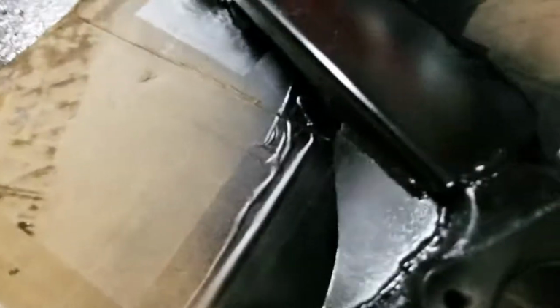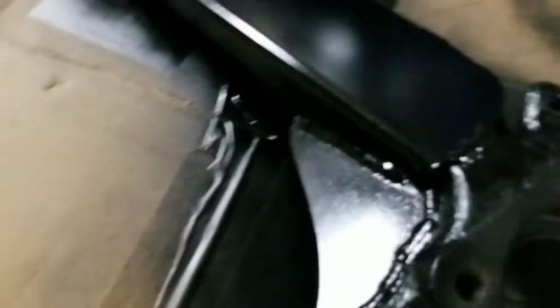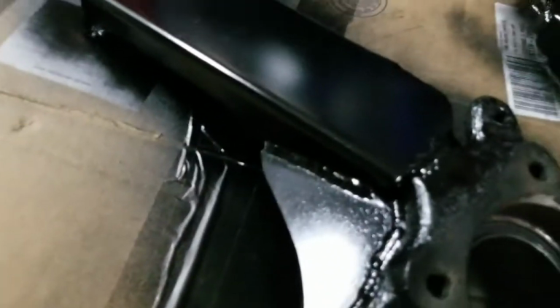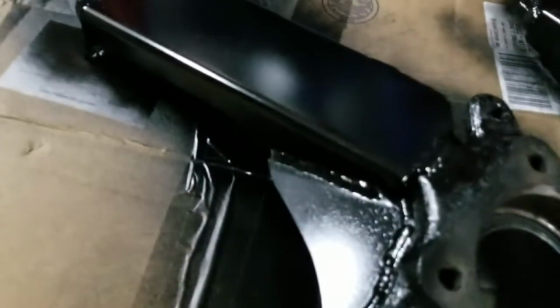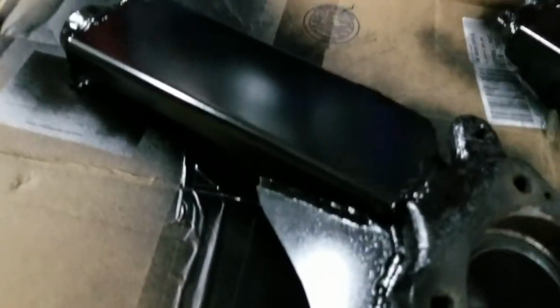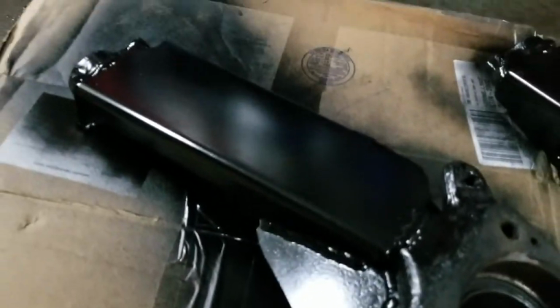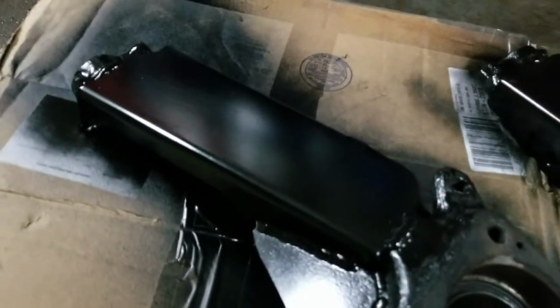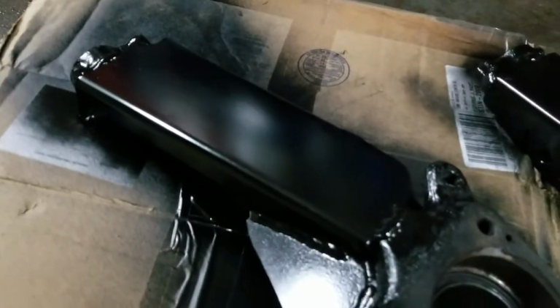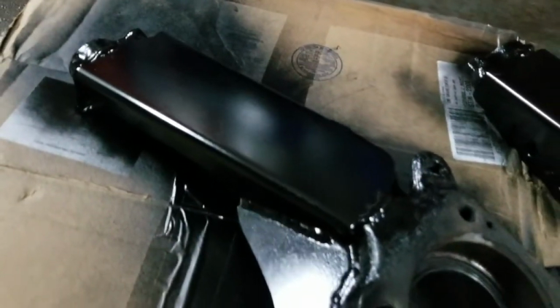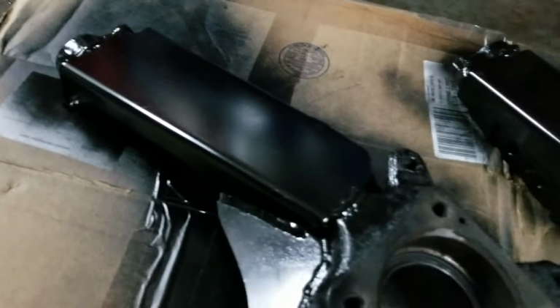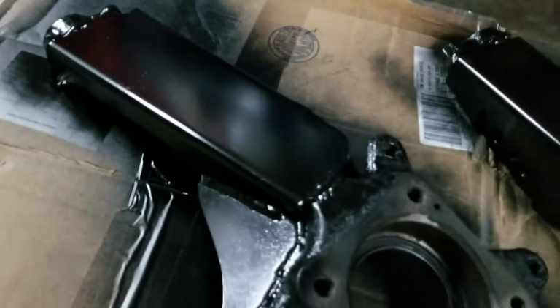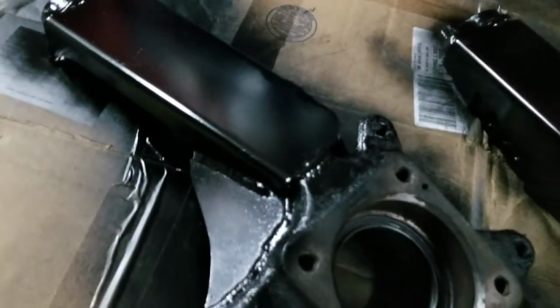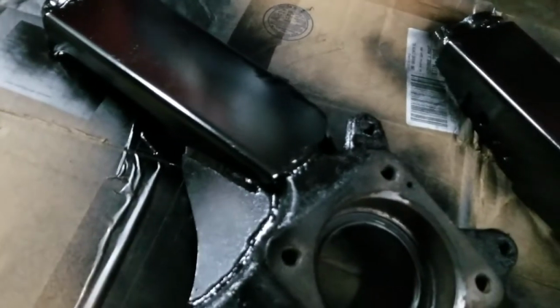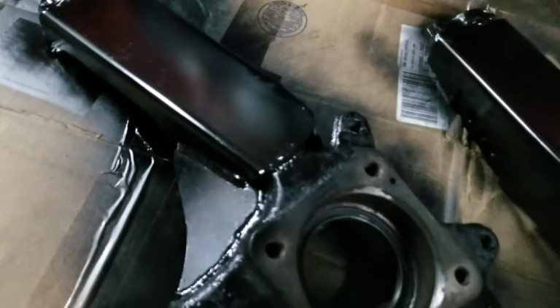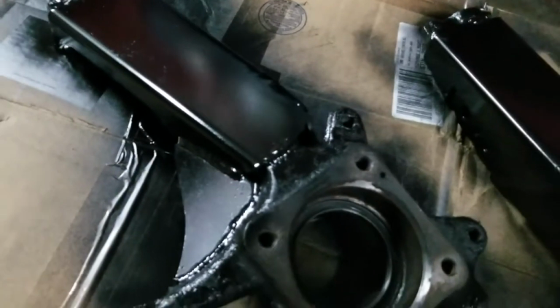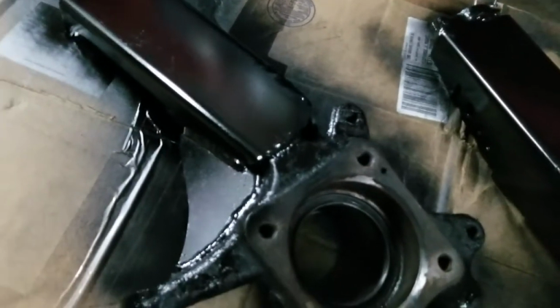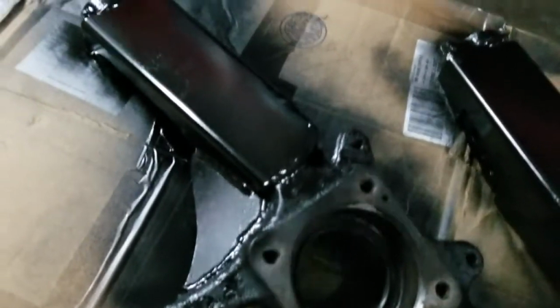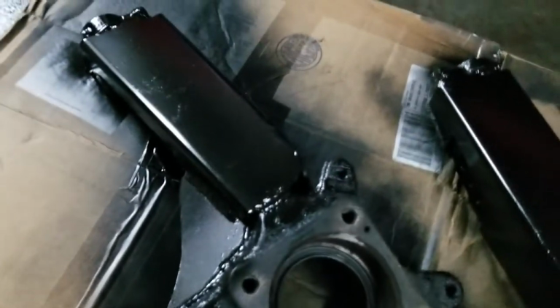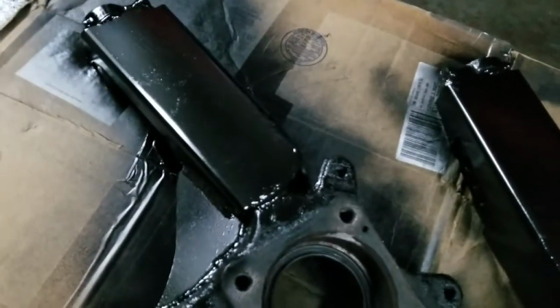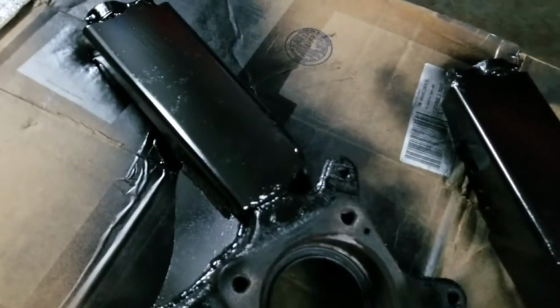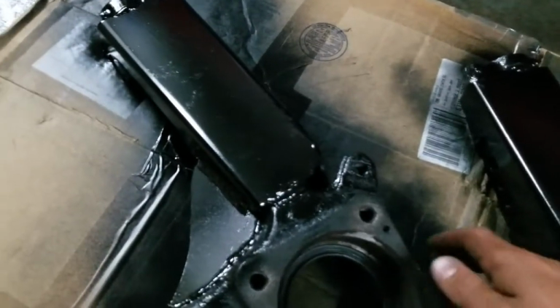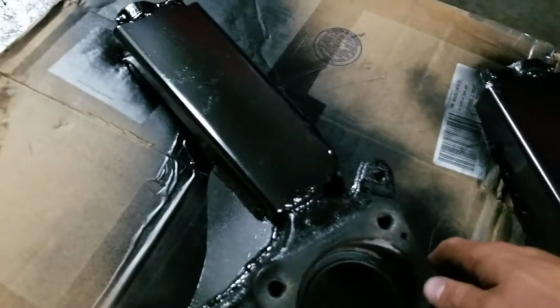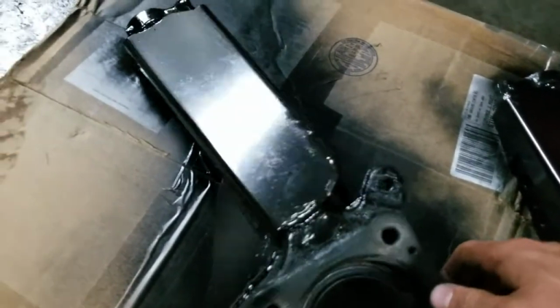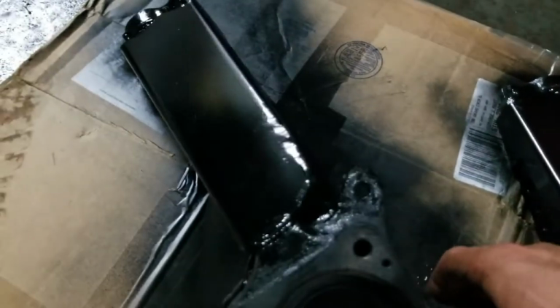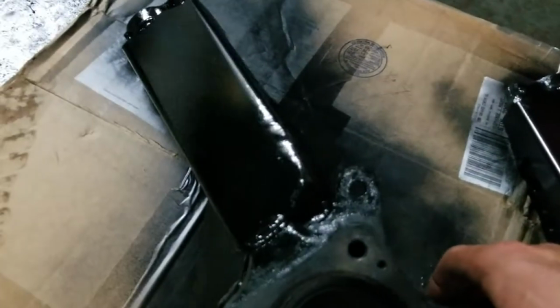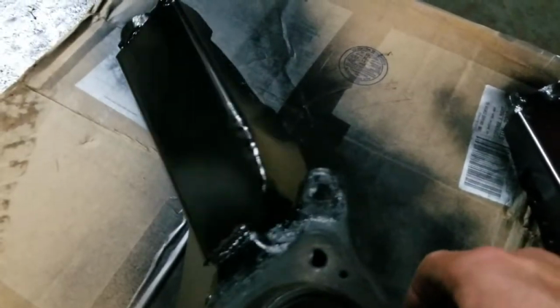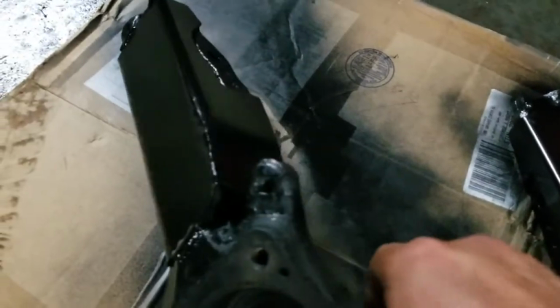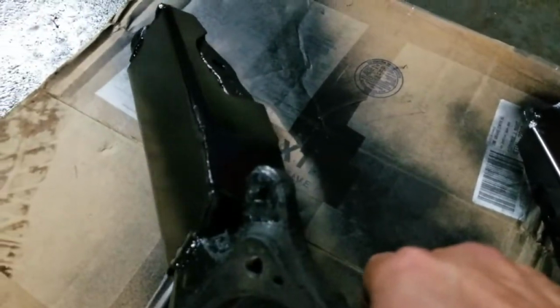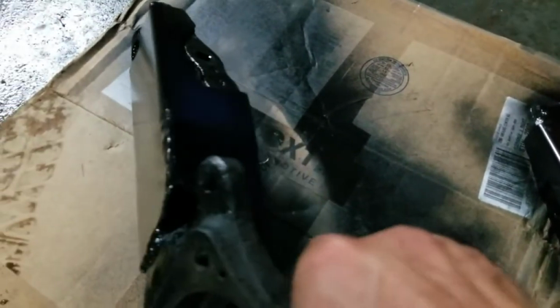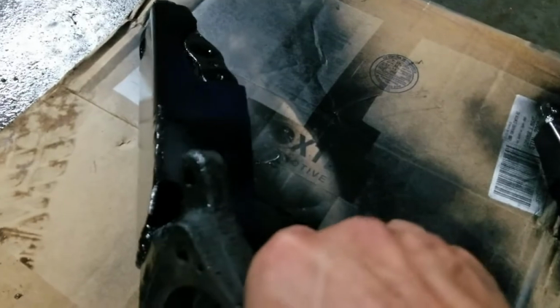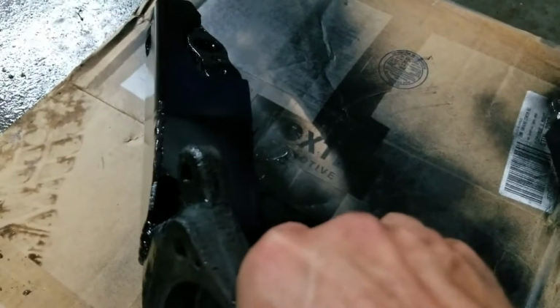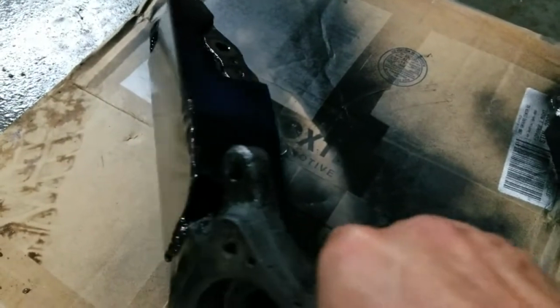You can see here it was quite a bit of welding, grinding, making it nice, but these things are going to be so strong when they're done. It's unreal.